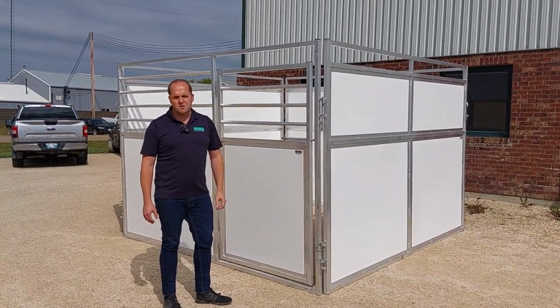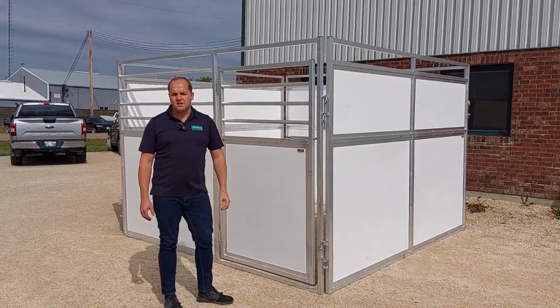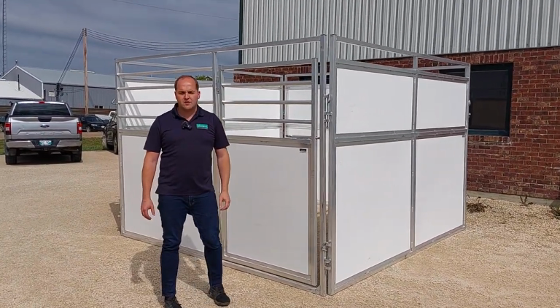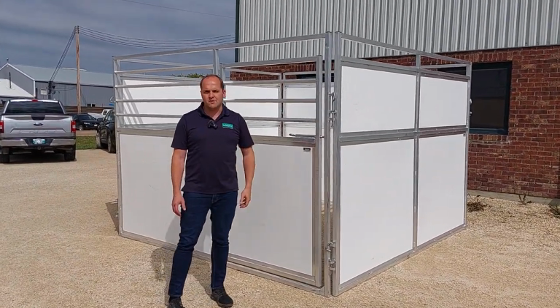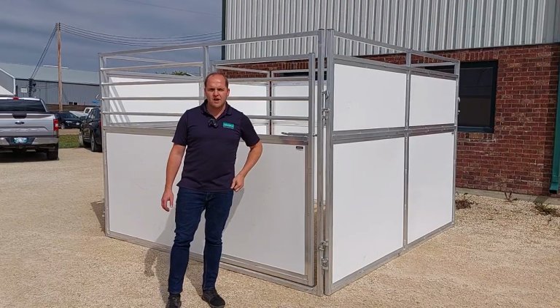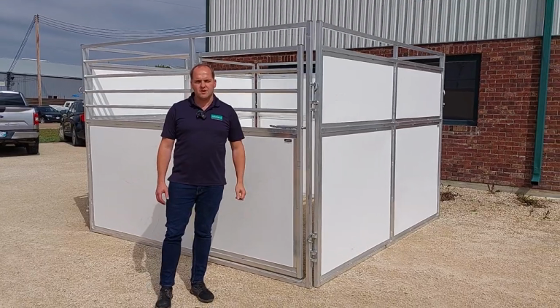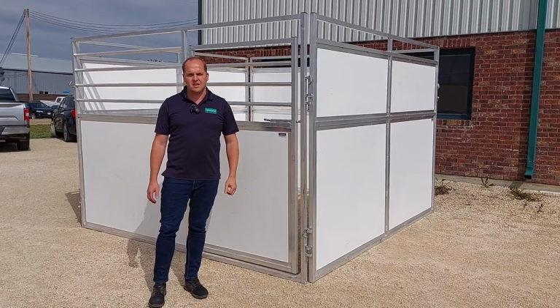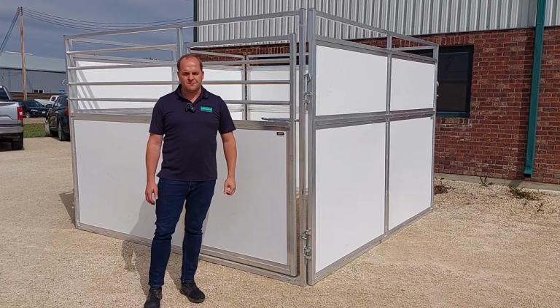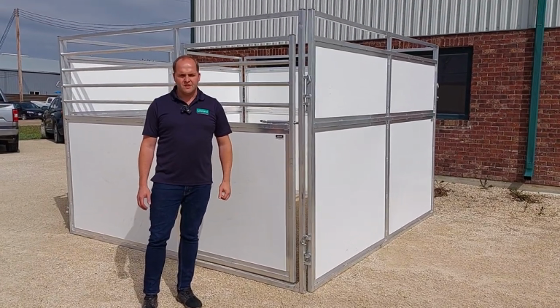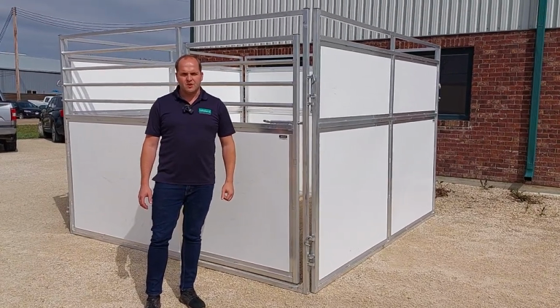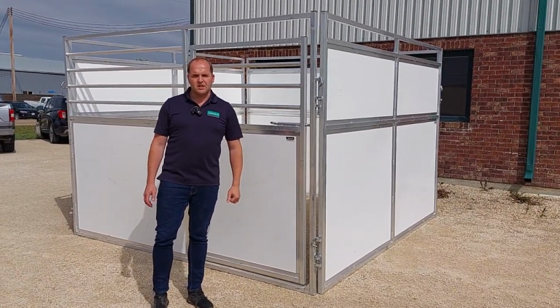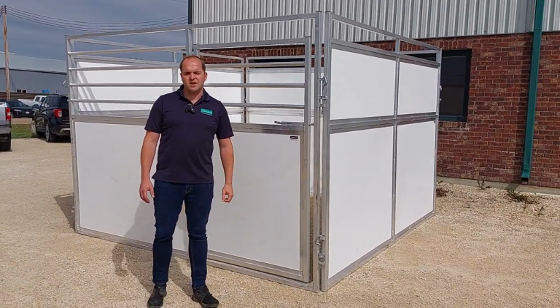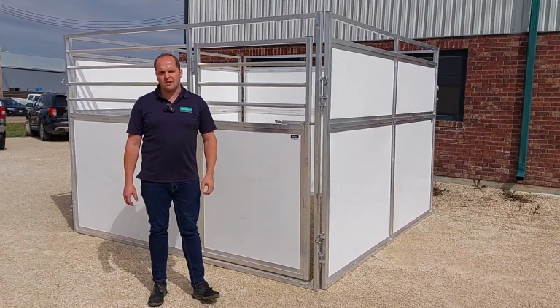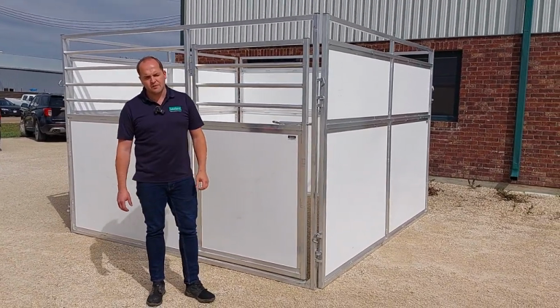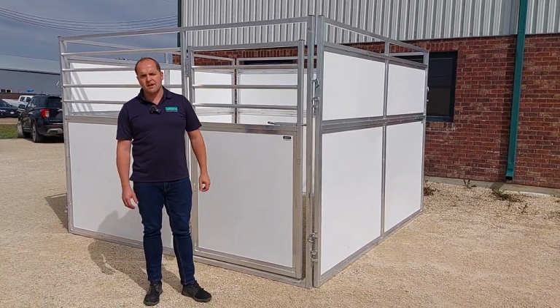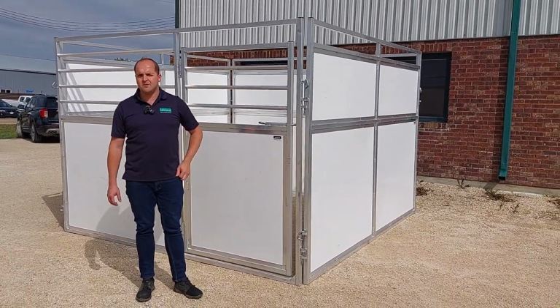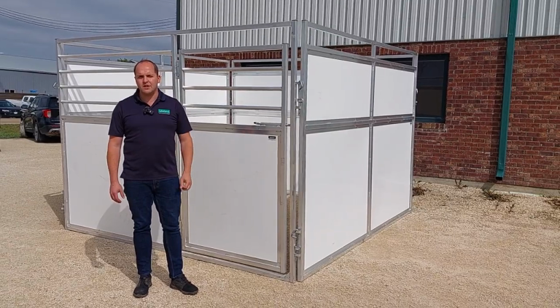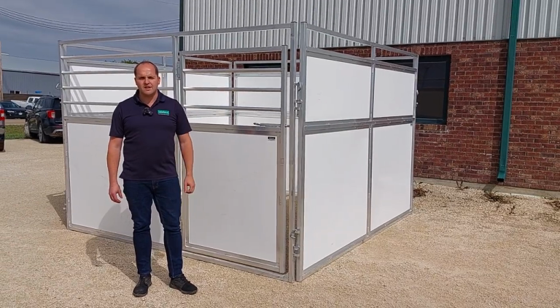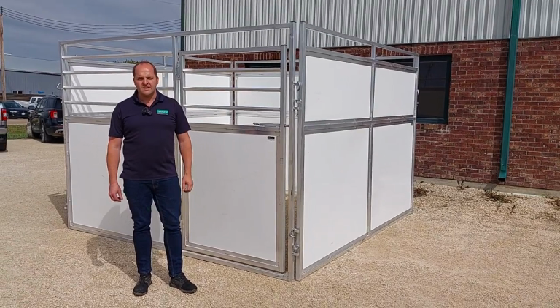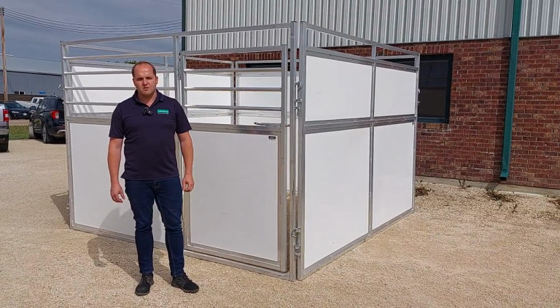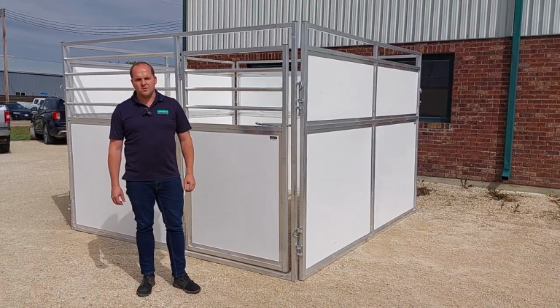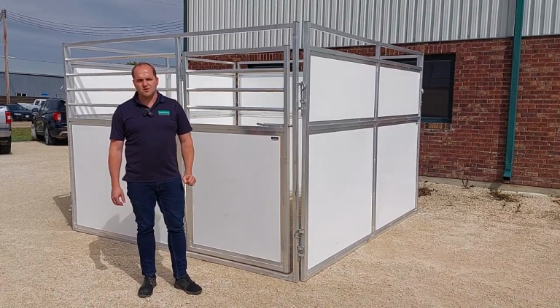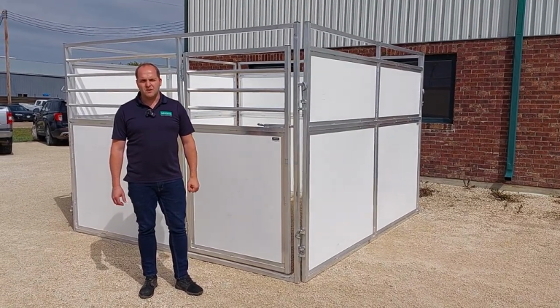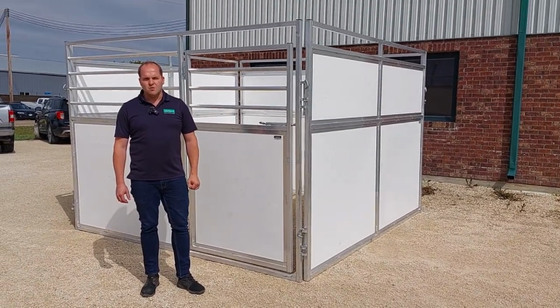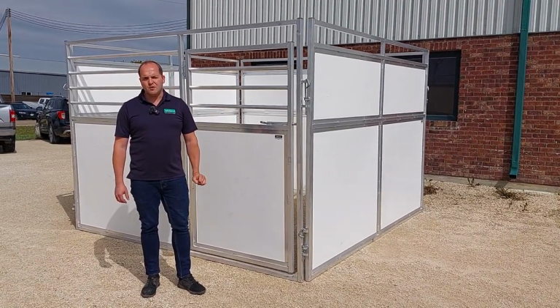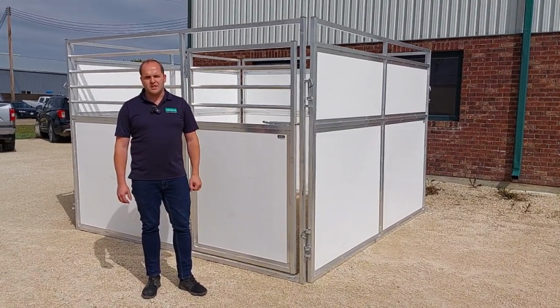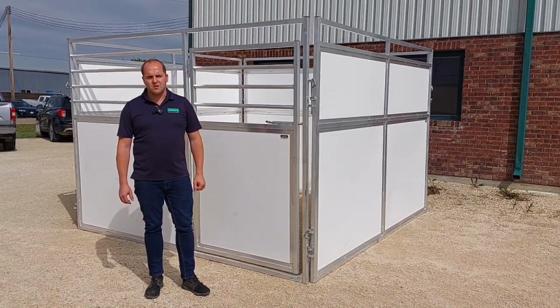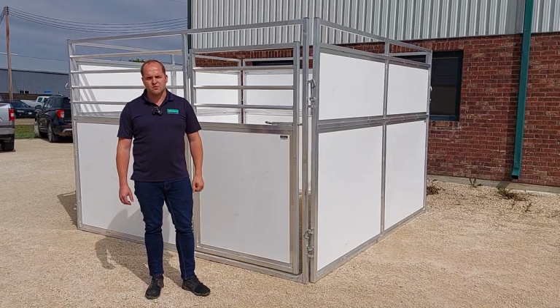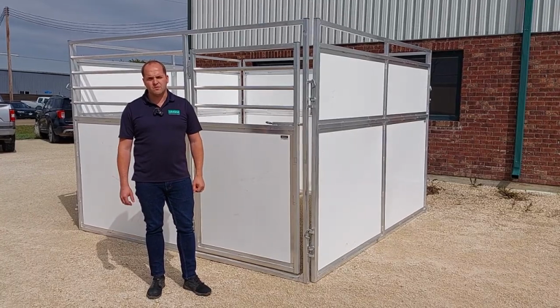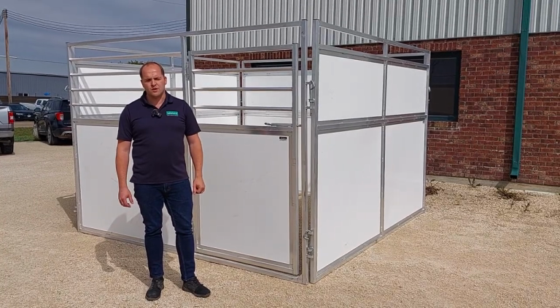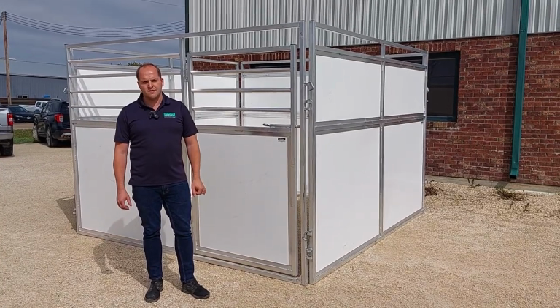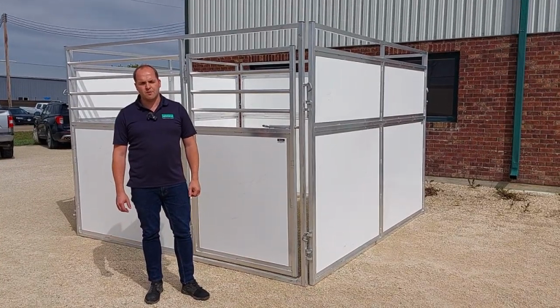Depending on the layout you have or how you're wanting to set it up — we hope that gives you a good idea of our latest product here at Lakeland, and we look forward to working with you on your next horse stall project. Thank you very much.